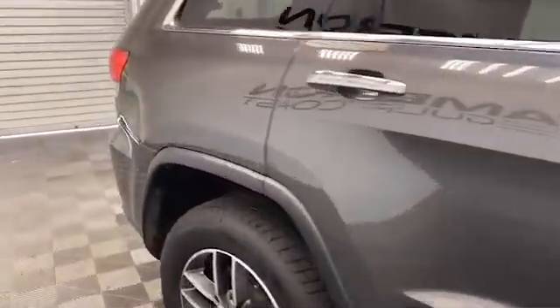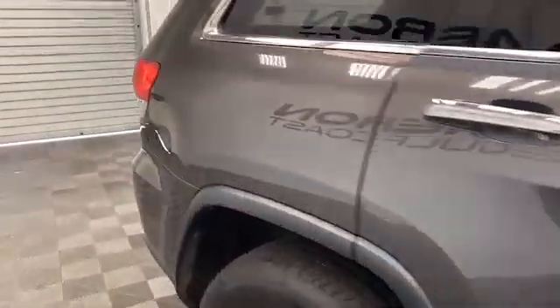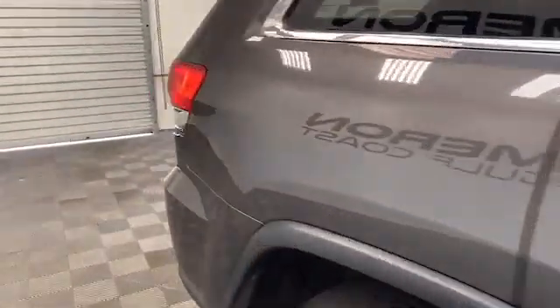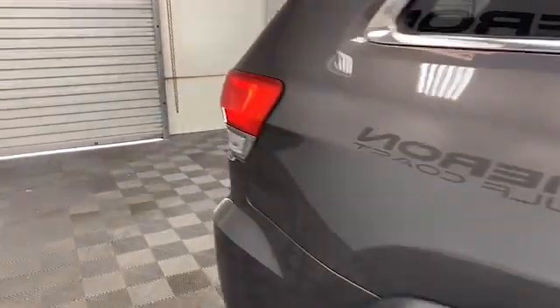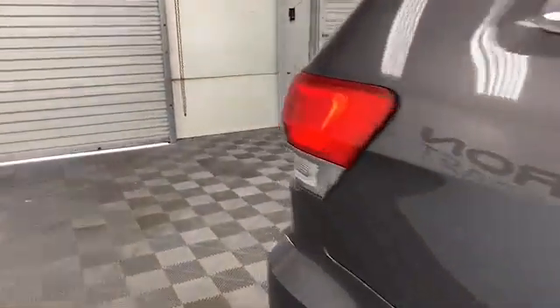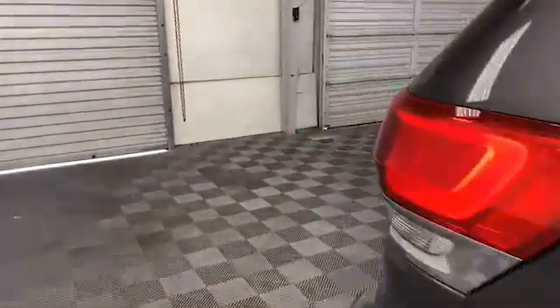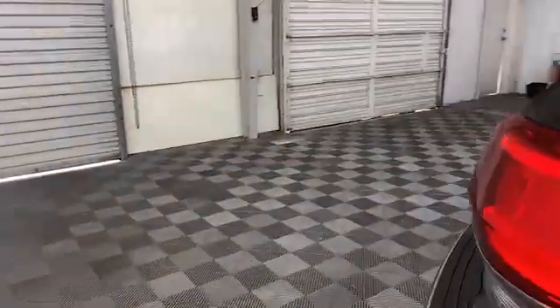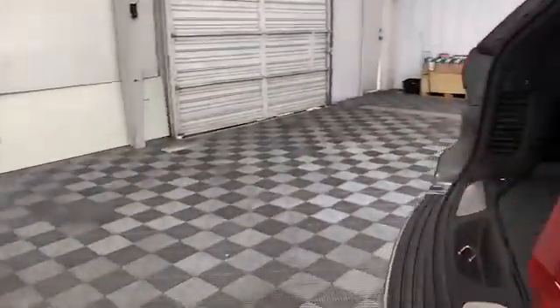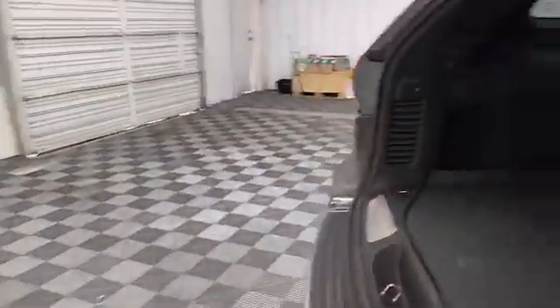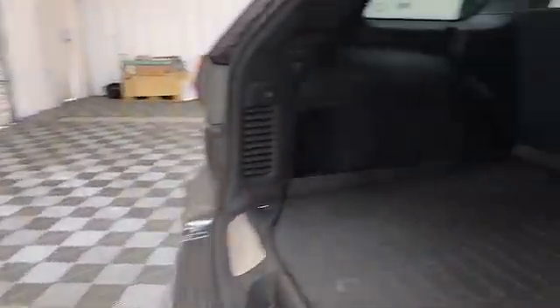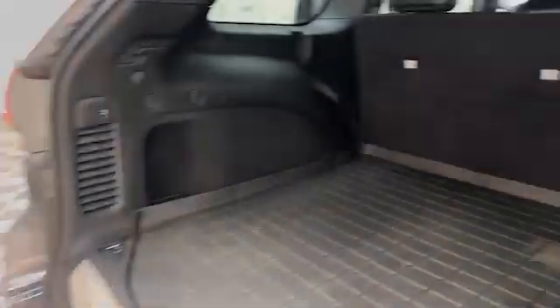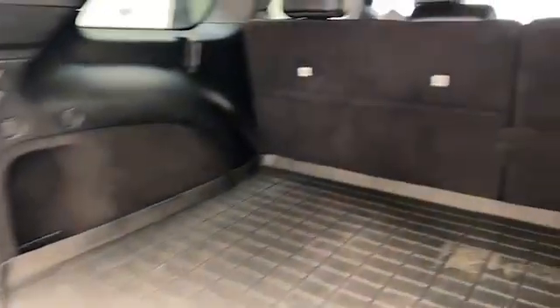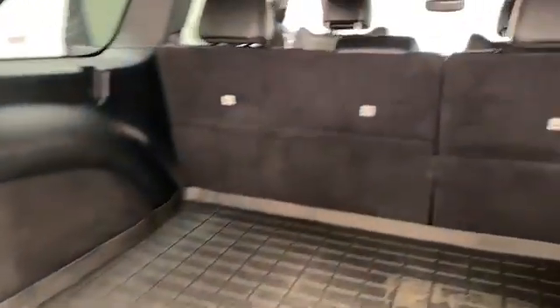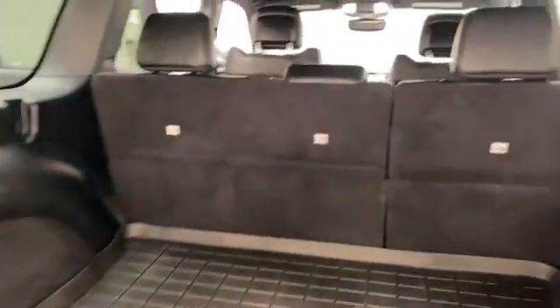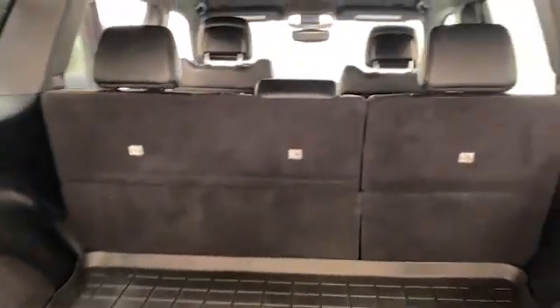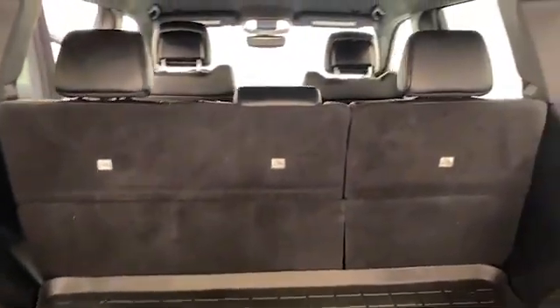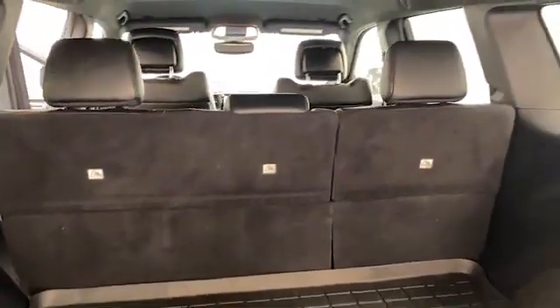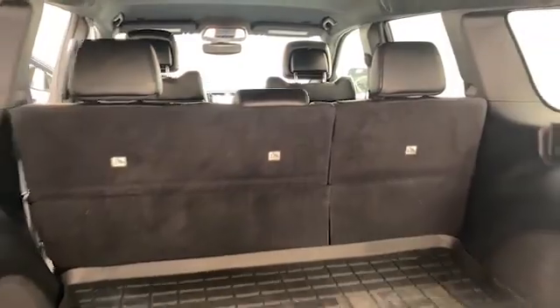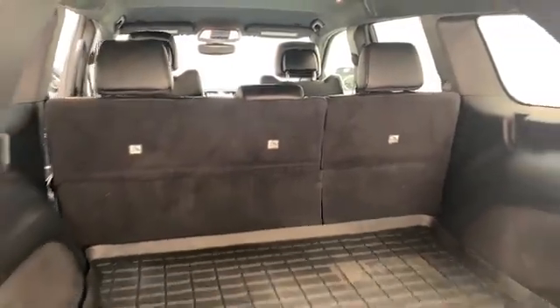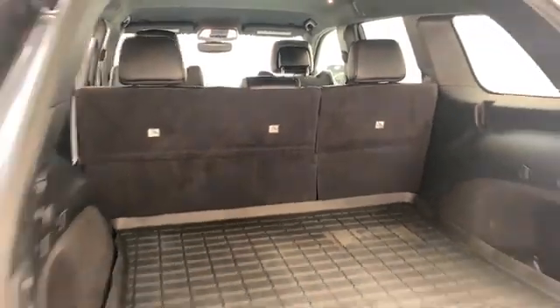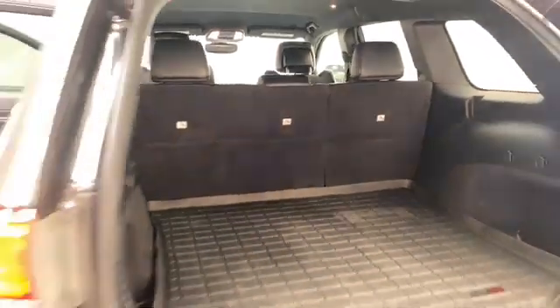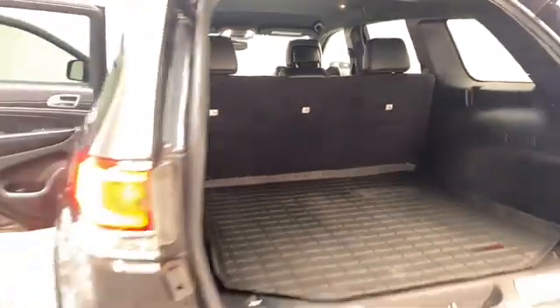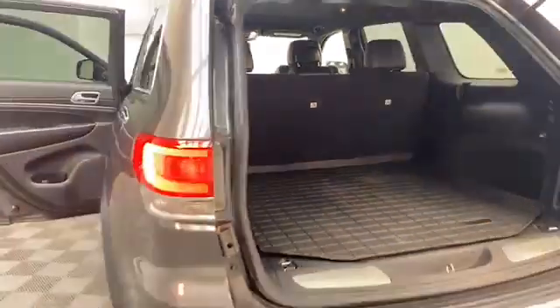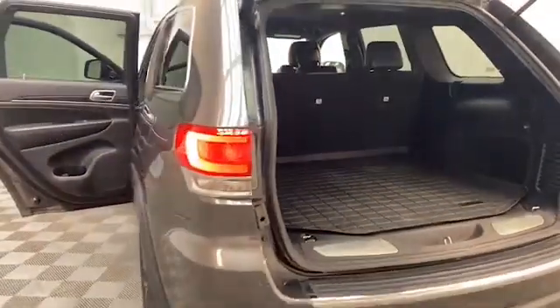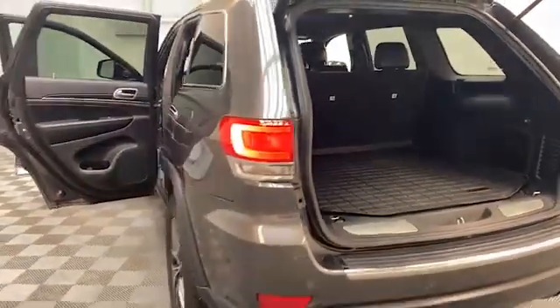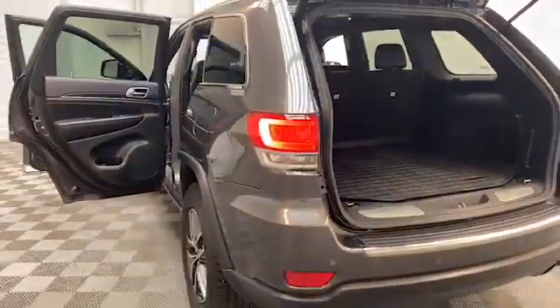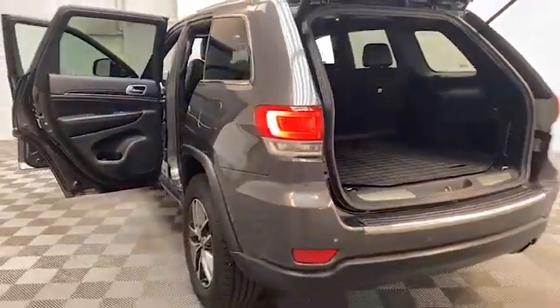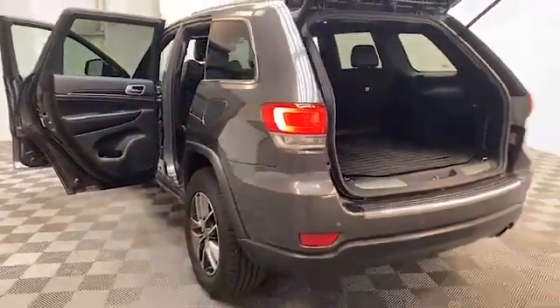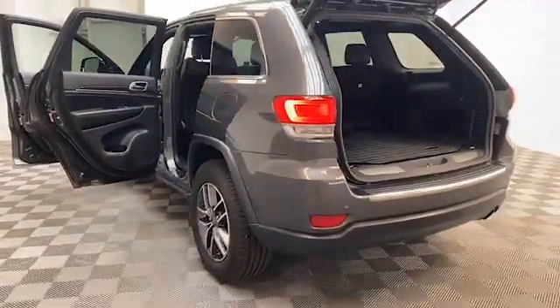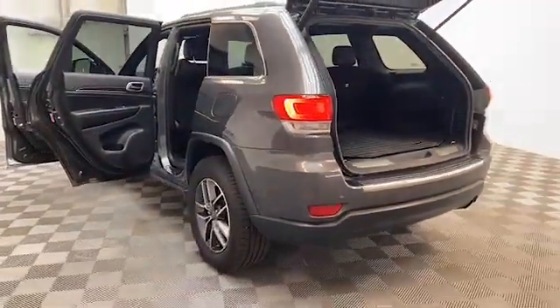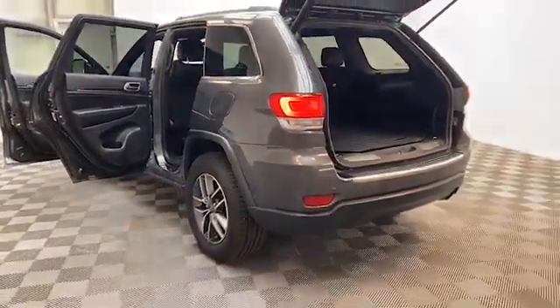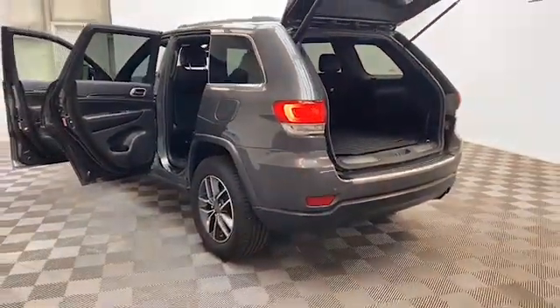On the exterior of this Grand Cherokee, you'll find heated and power door mirrors with turn signal indicators, blind spot monitoring, power liftgate, and rear backup camera.